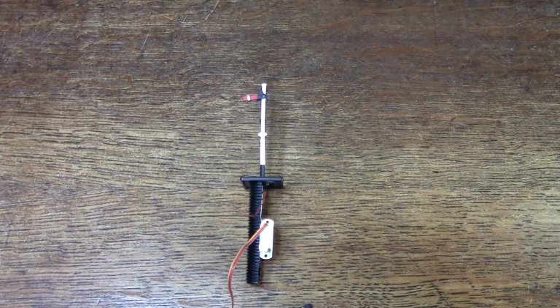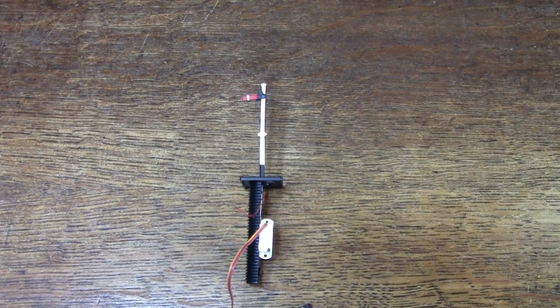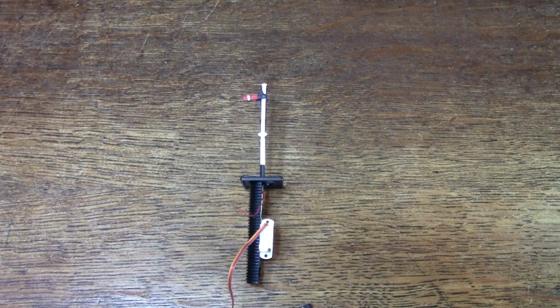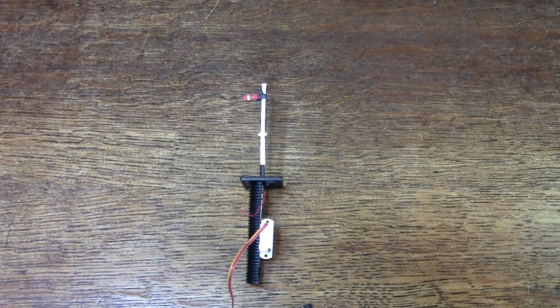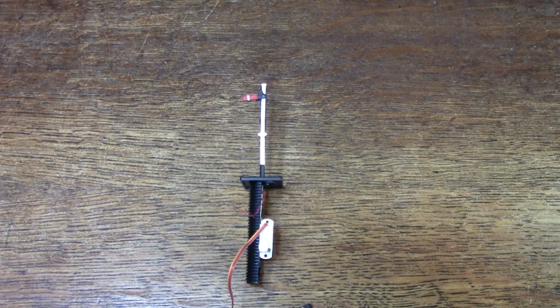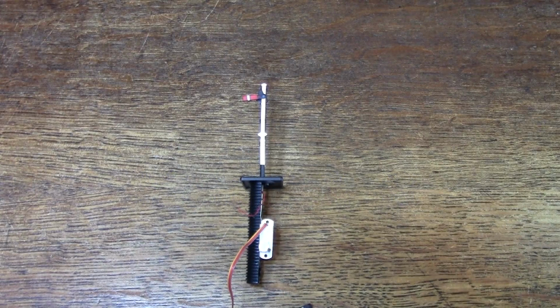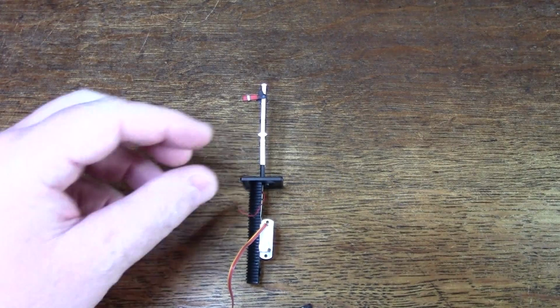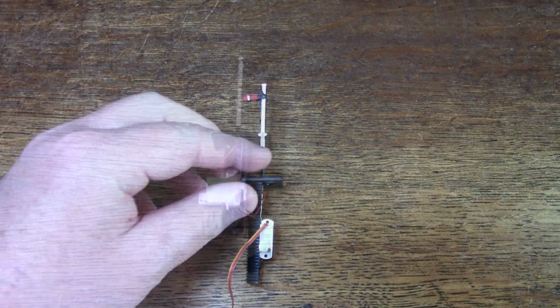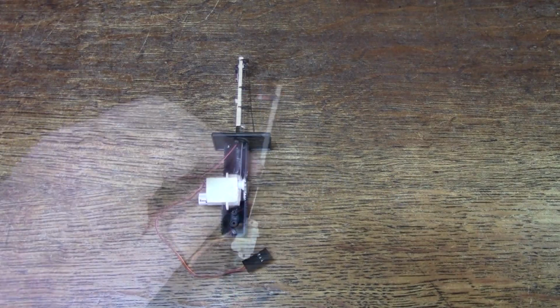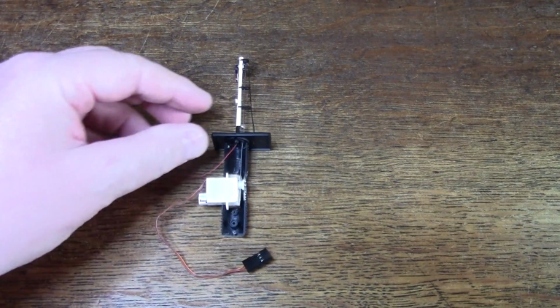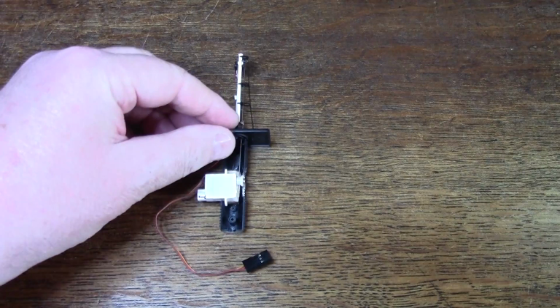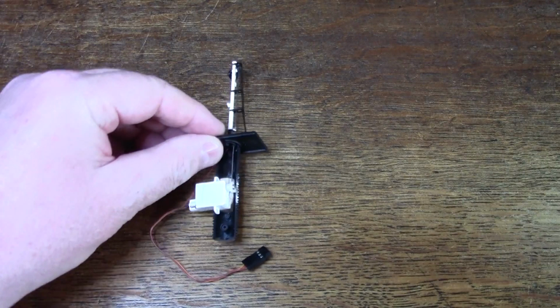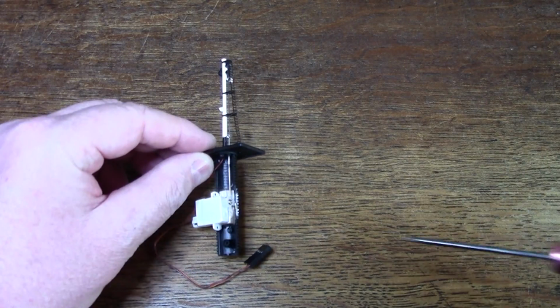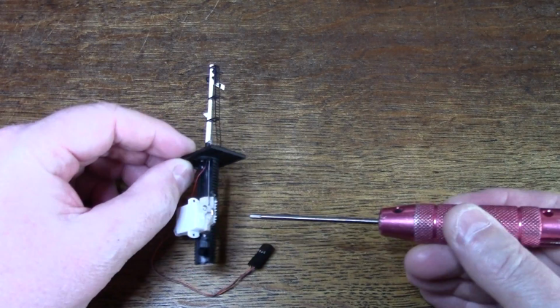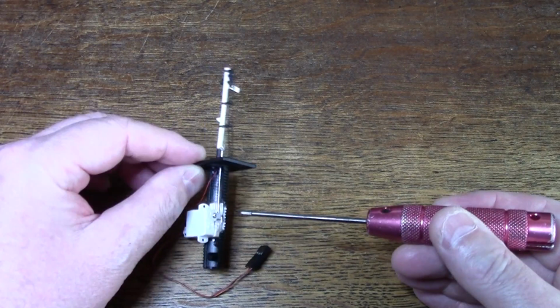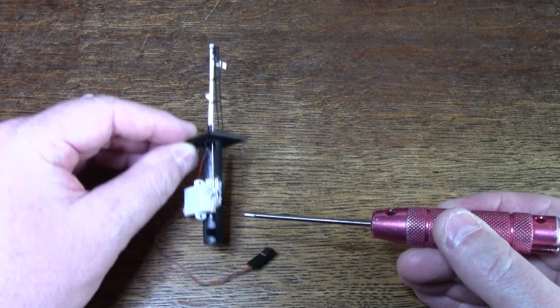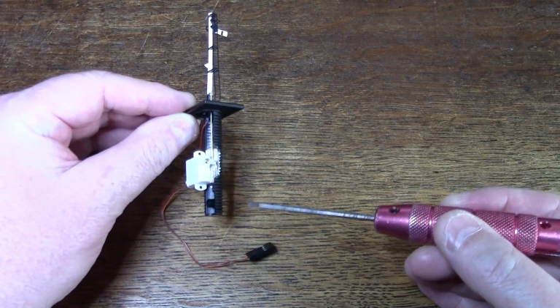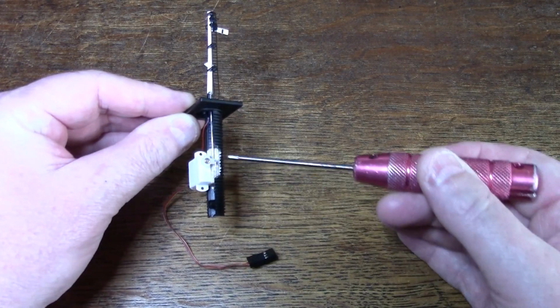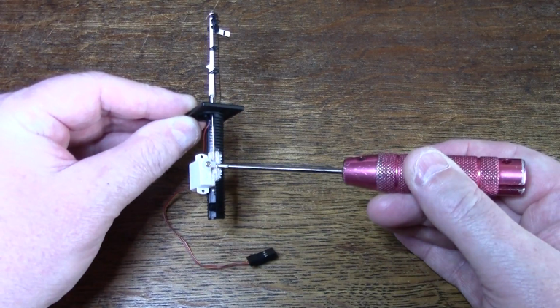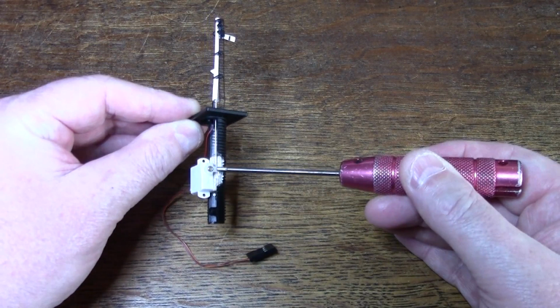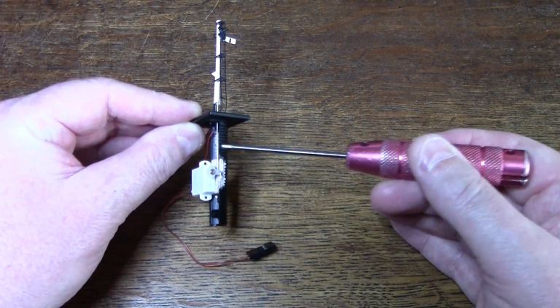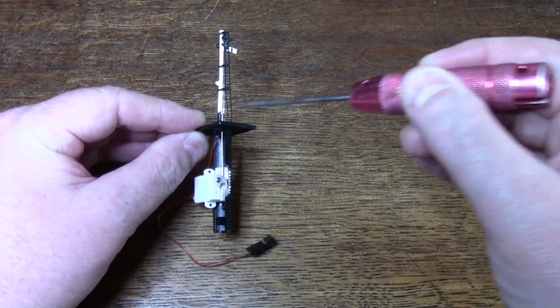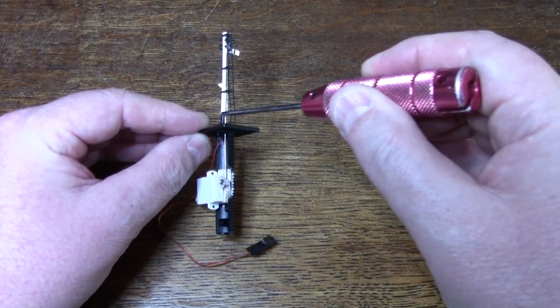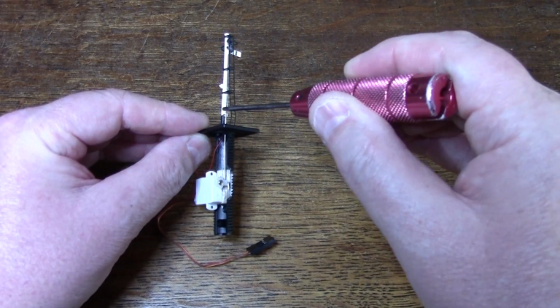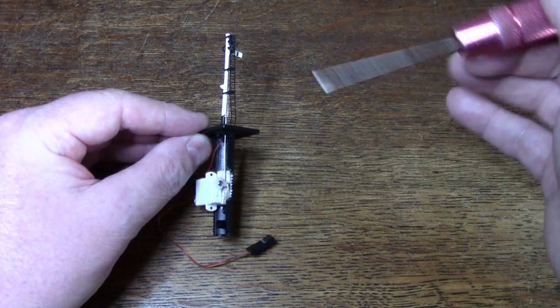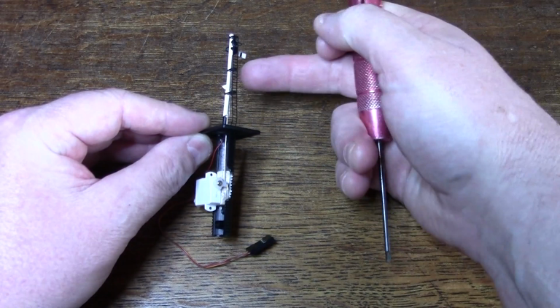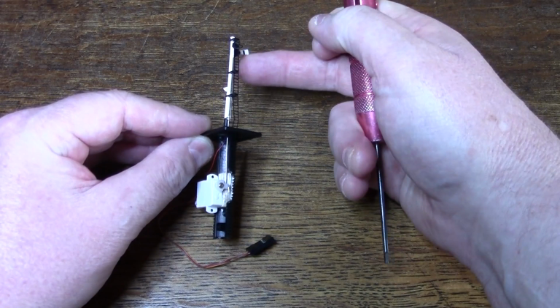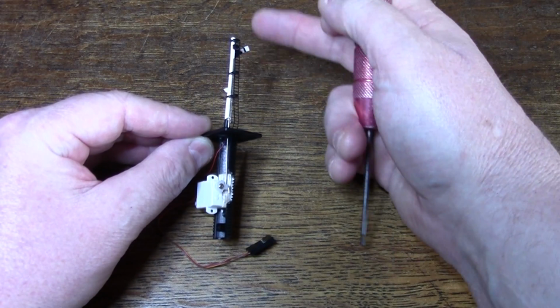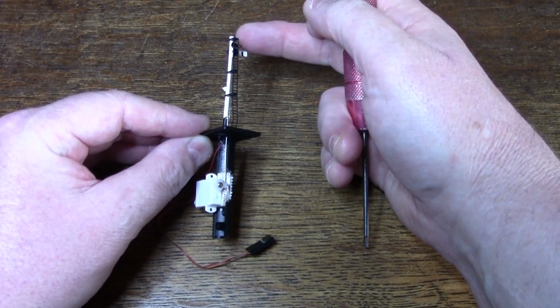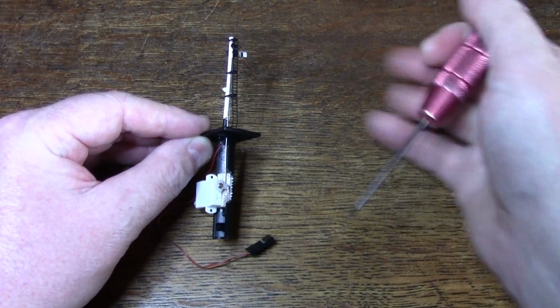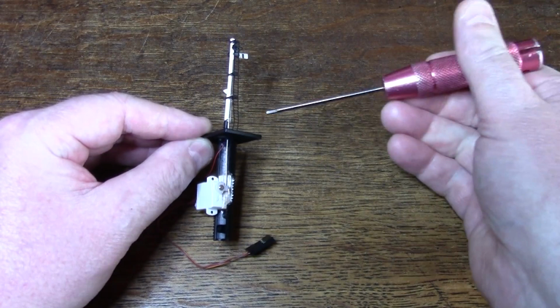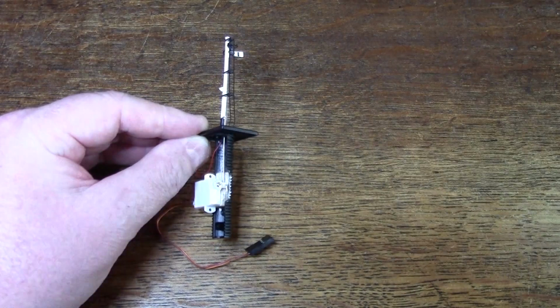Here's a day pole signal that I'm part way through modifying. I've fitted the servo and attached a fresh rod, and I just need to connect the two from the bottom to the top of the semaphore with a little bit of solder.